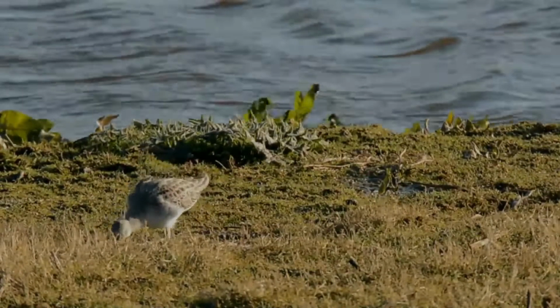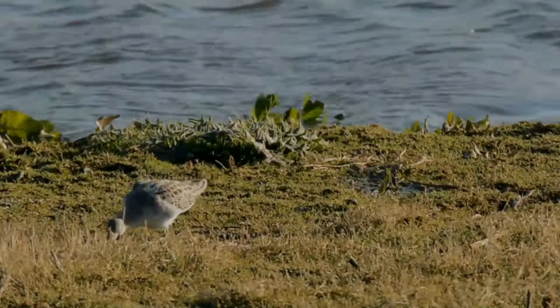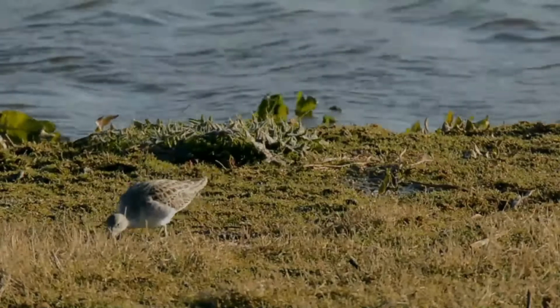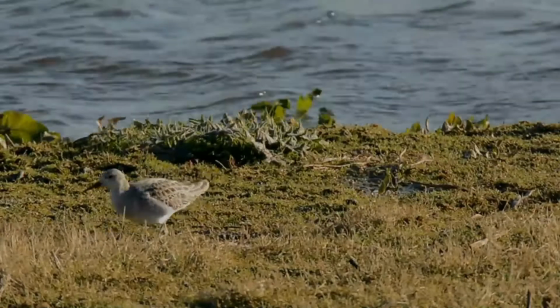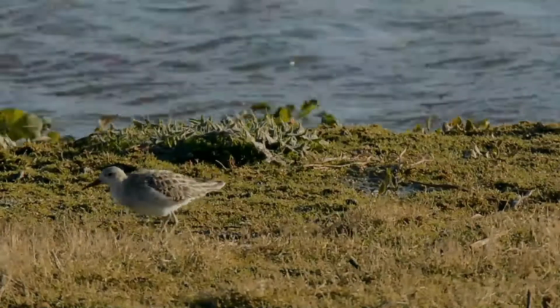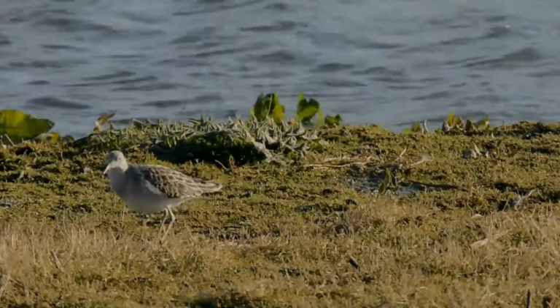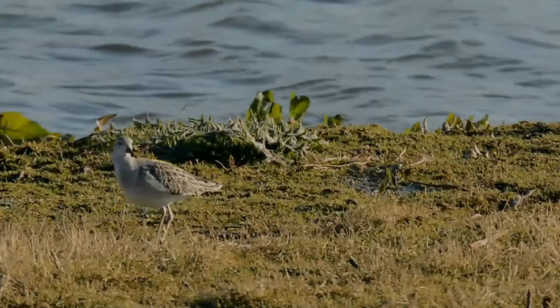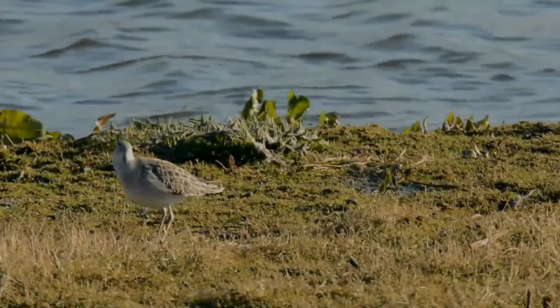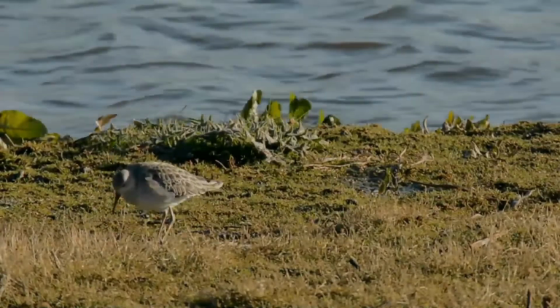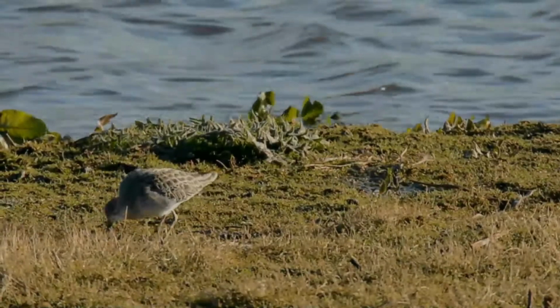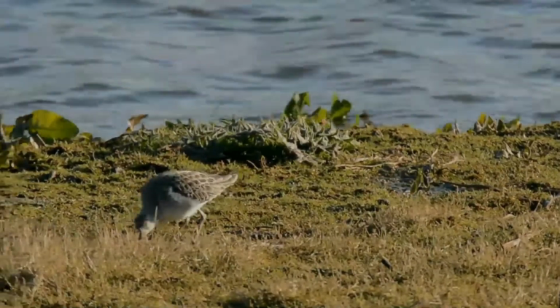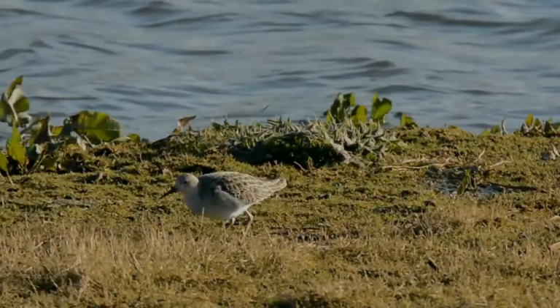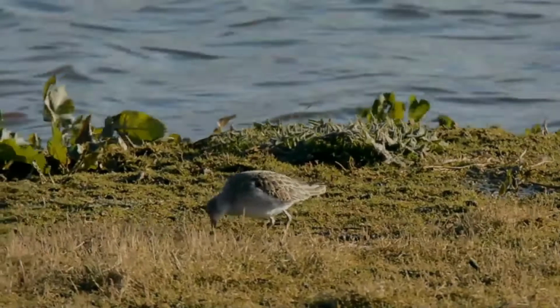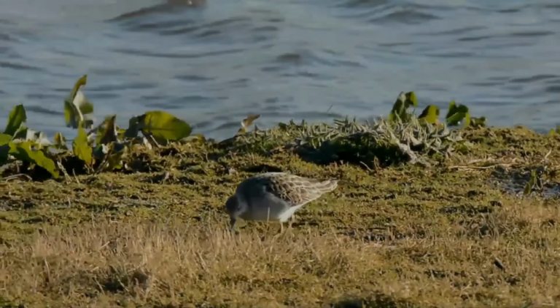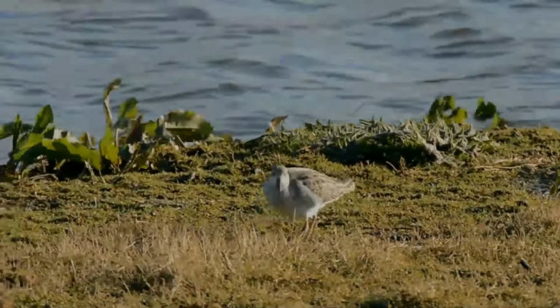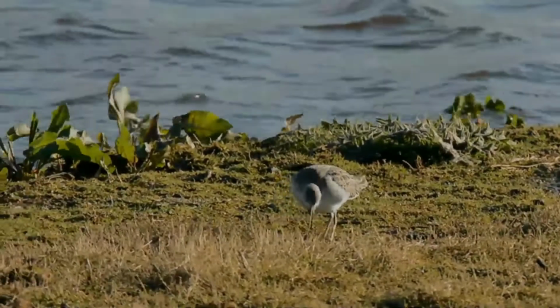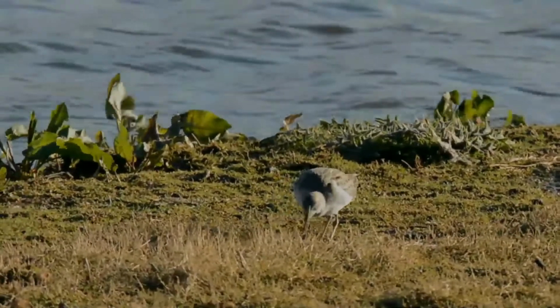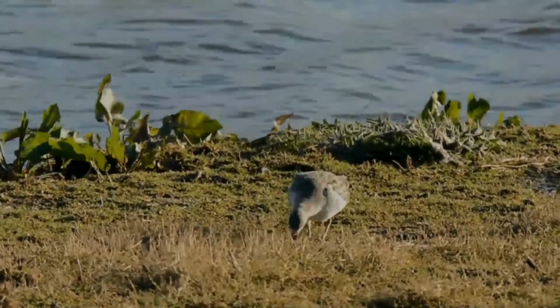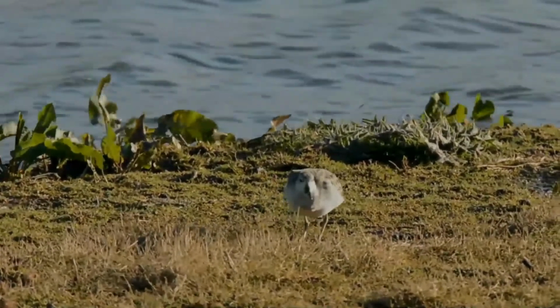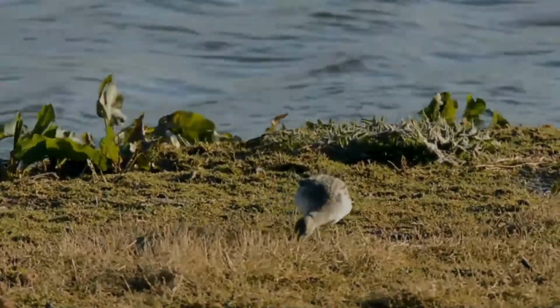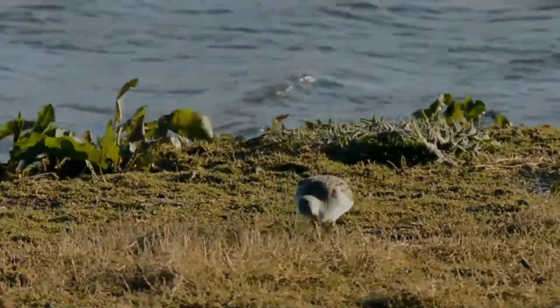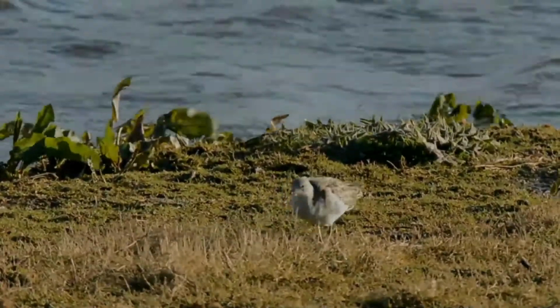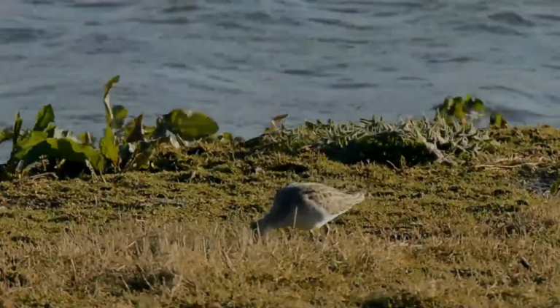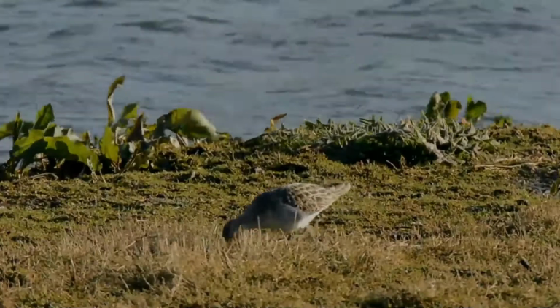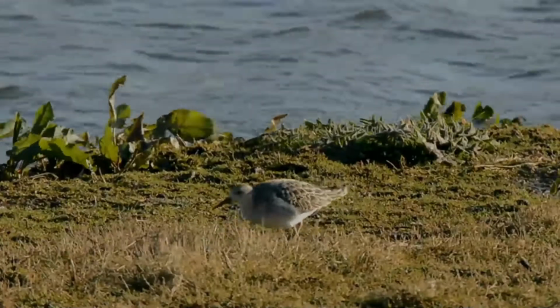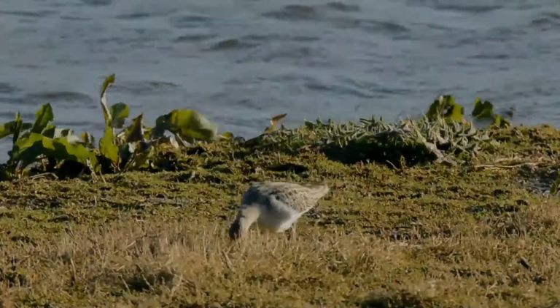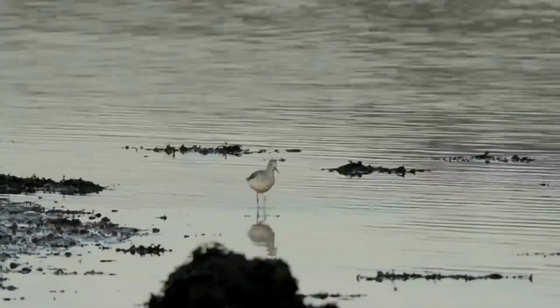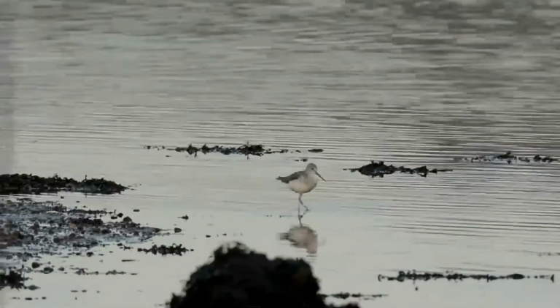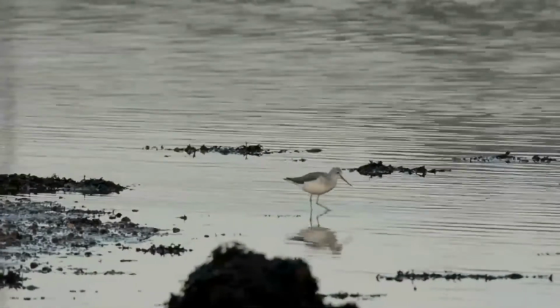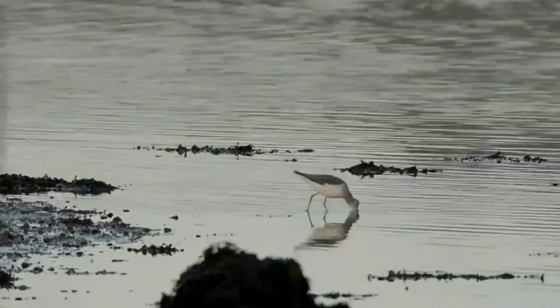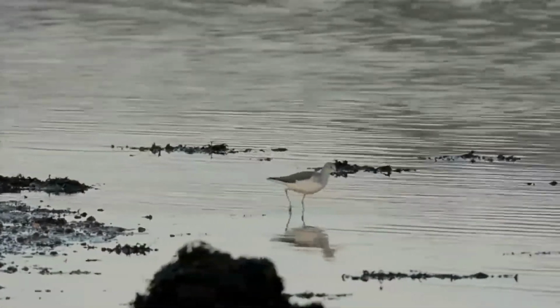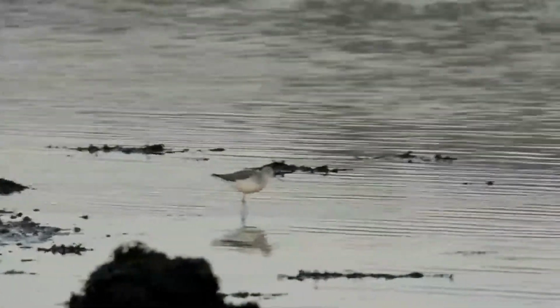They are also the largest shanks apart from the willet, which is altogether more robustly built. The greater yellowlegs and the common greenshank share a coarse, dark, and fairly crisp breast pattern as well as much black on the shoulders and back in breeding plumage.